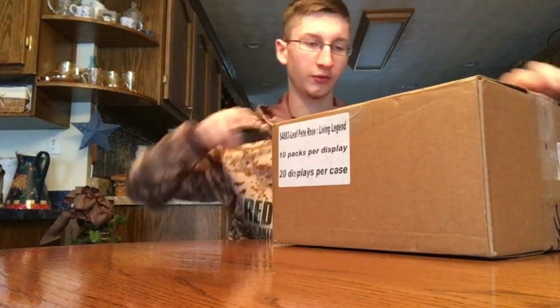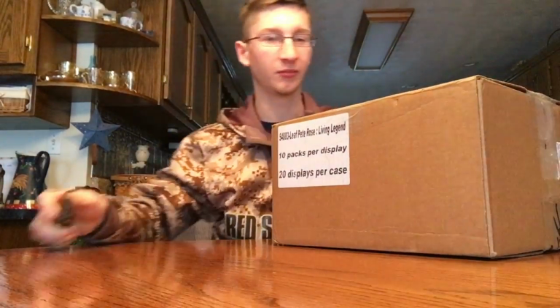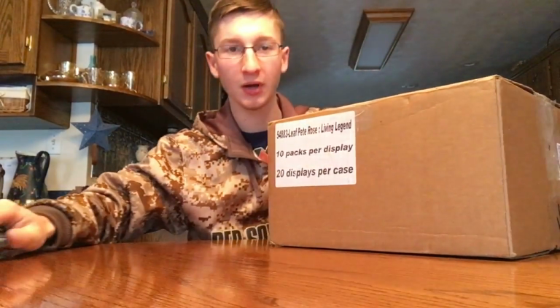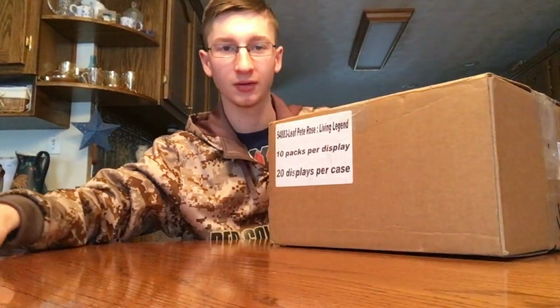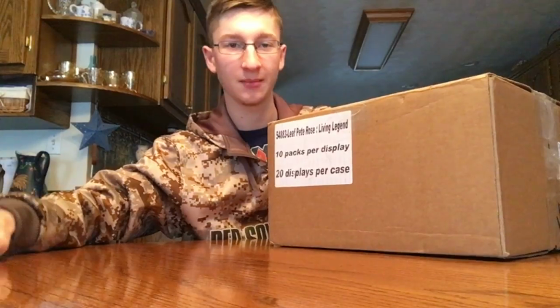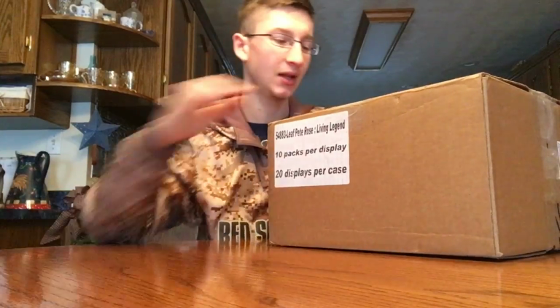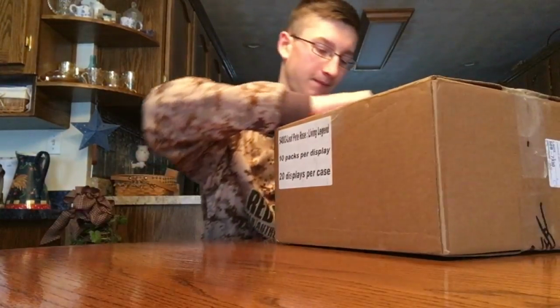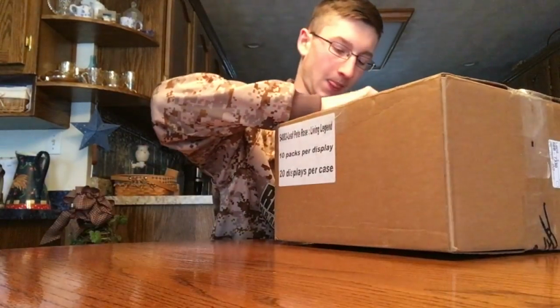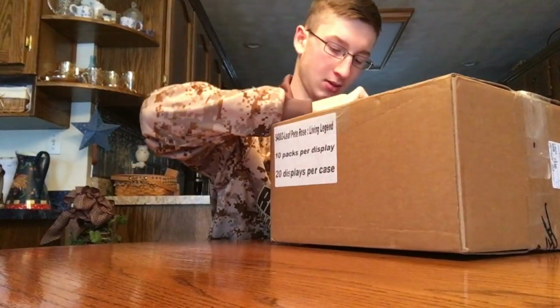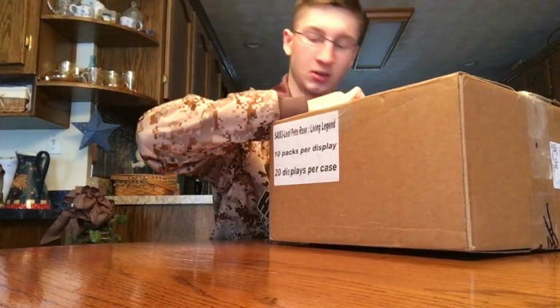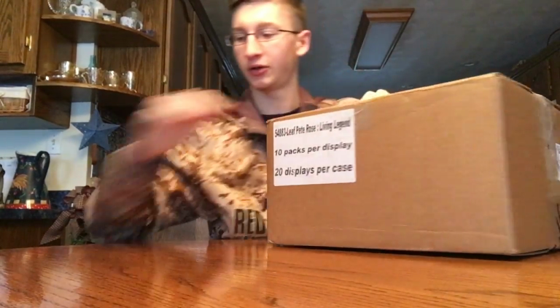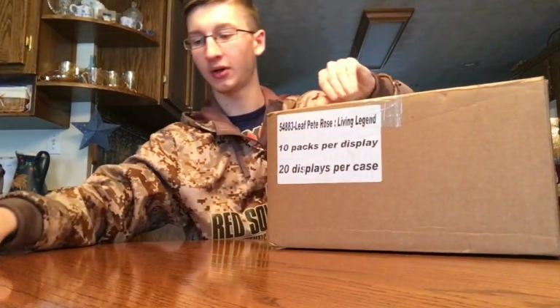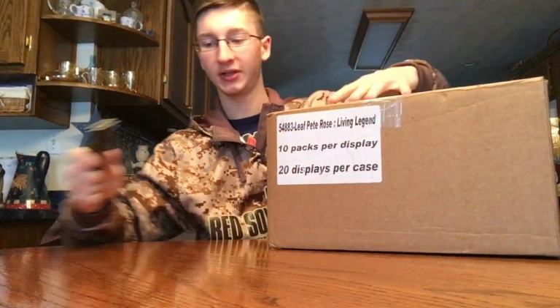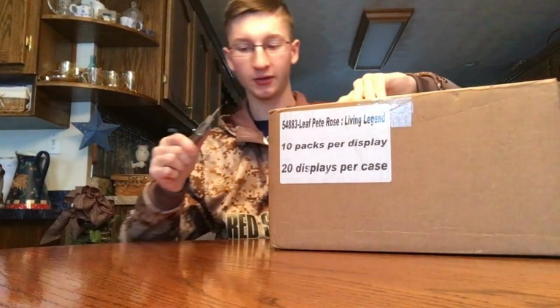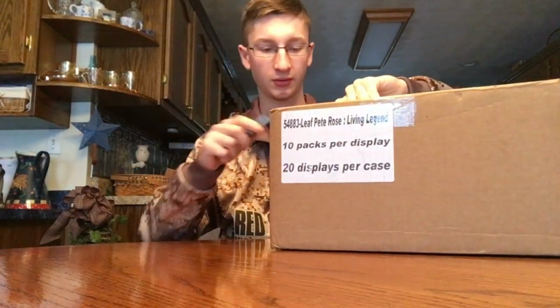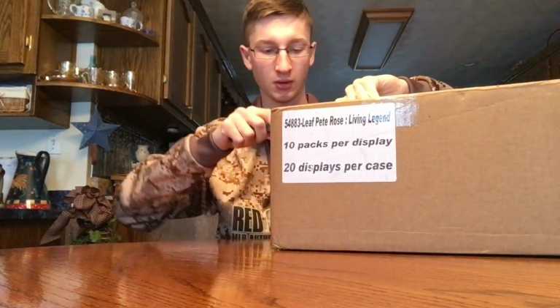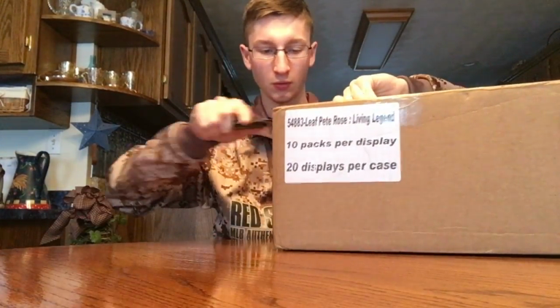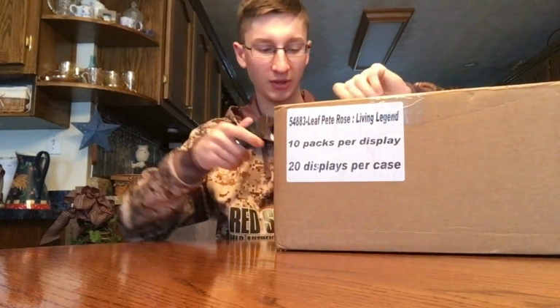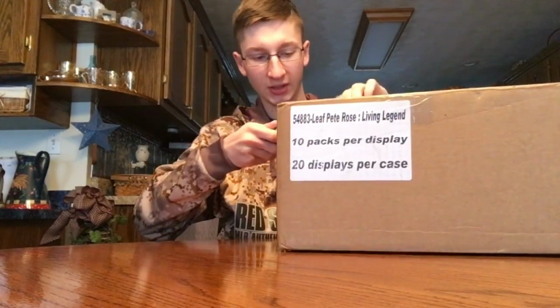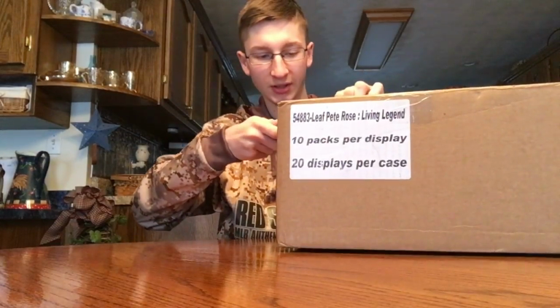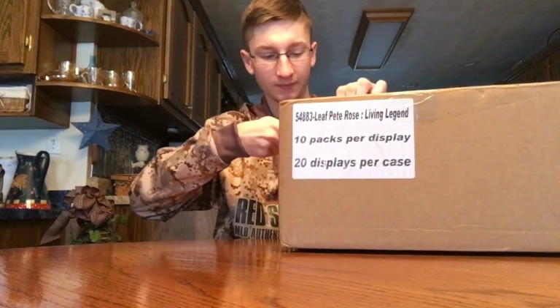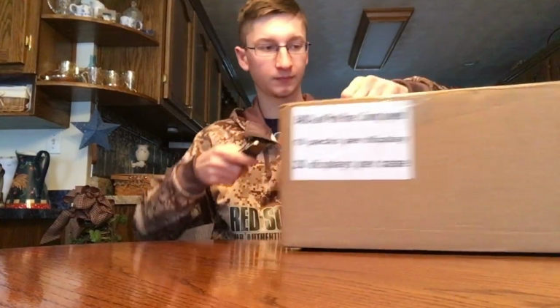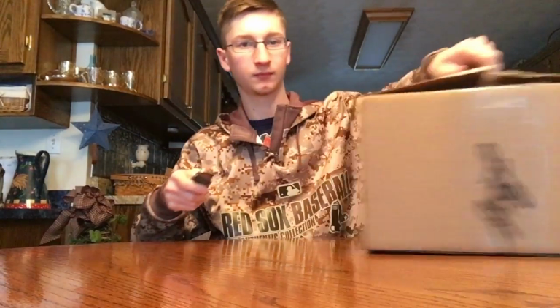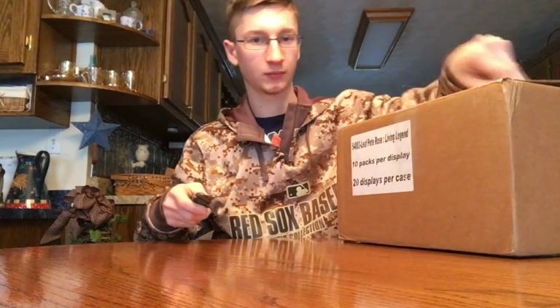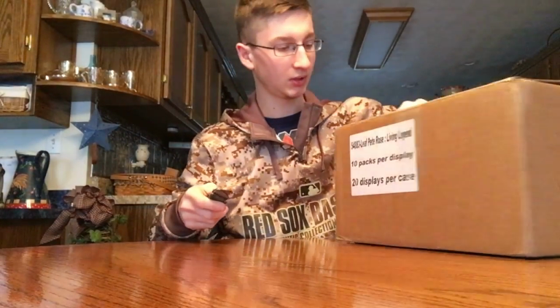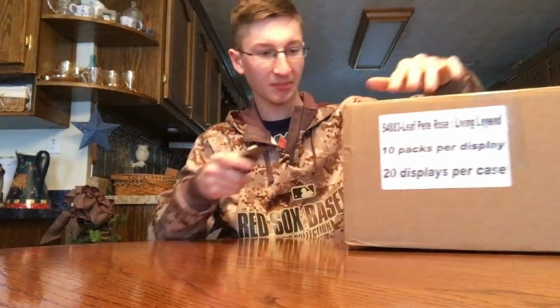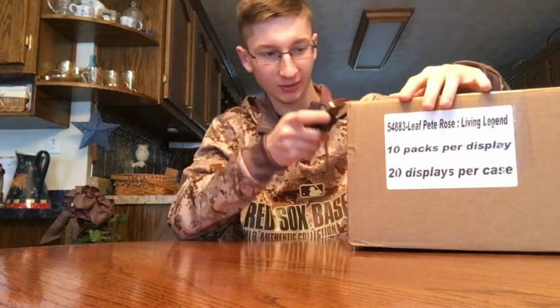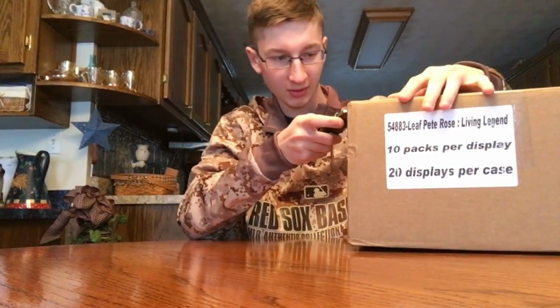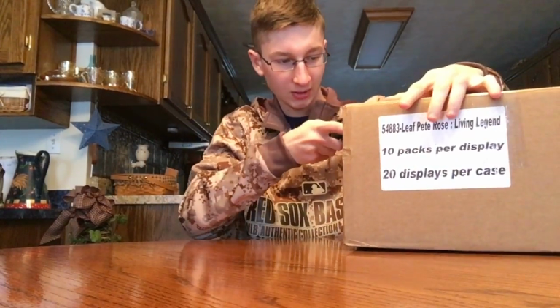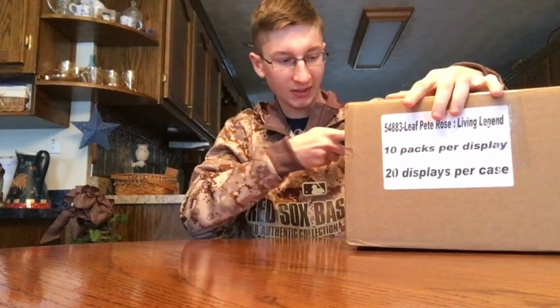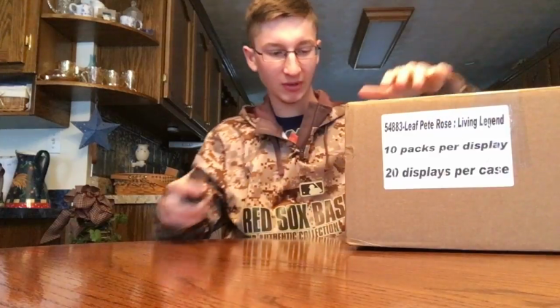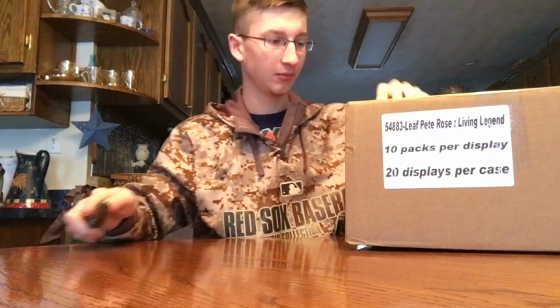I ordered these from Blowout and they came in today. I'll show you what all is in here and what I'll be opening up later. It's a big box so it'll take a few minutes probably.